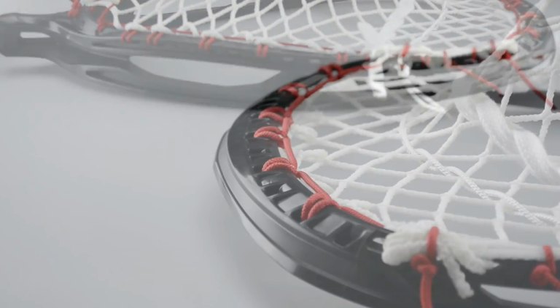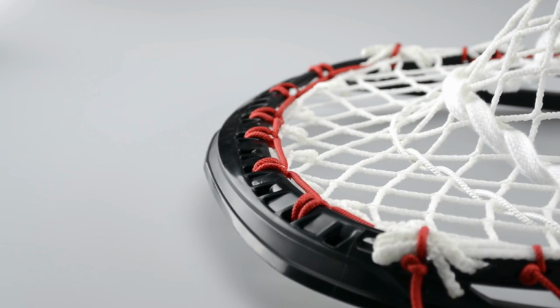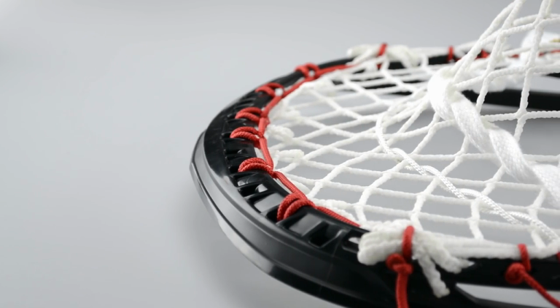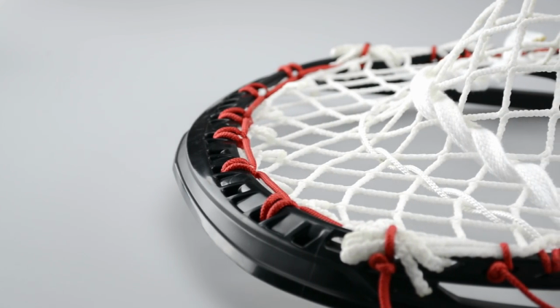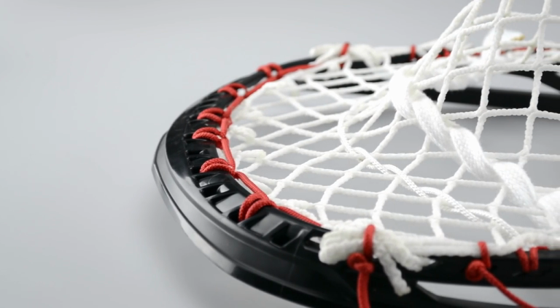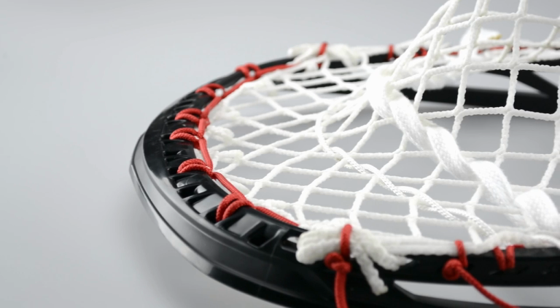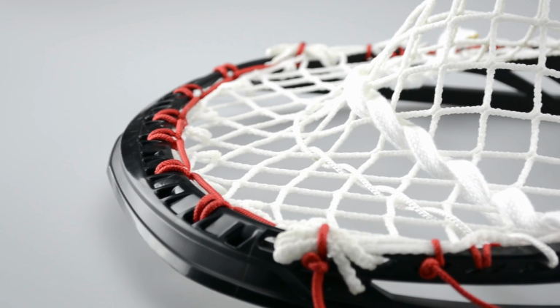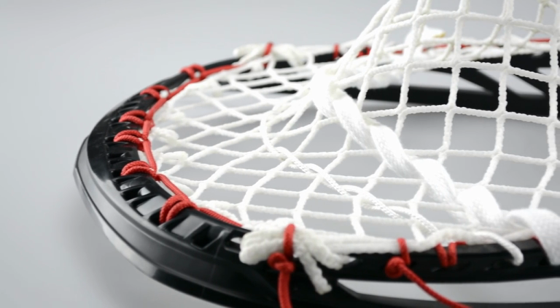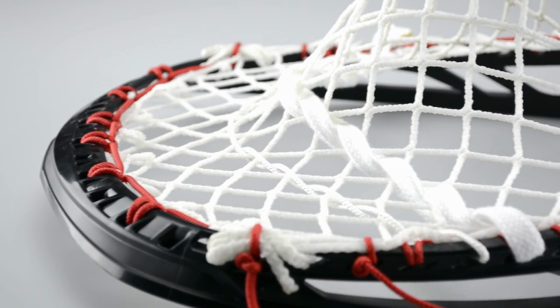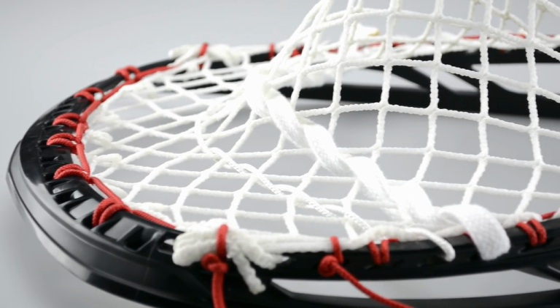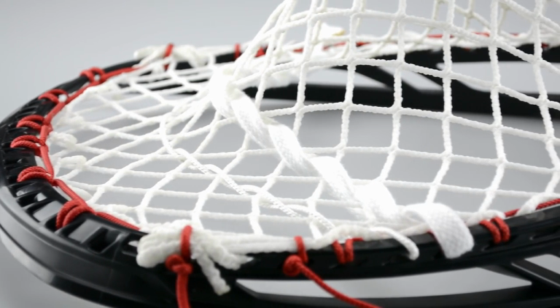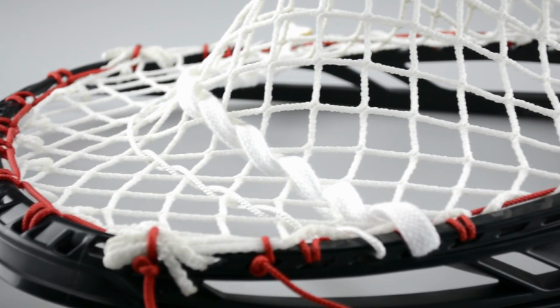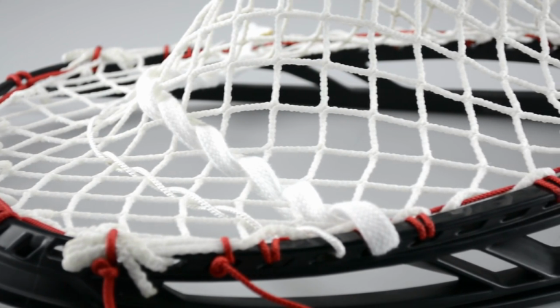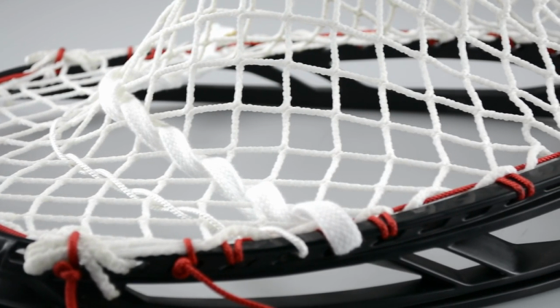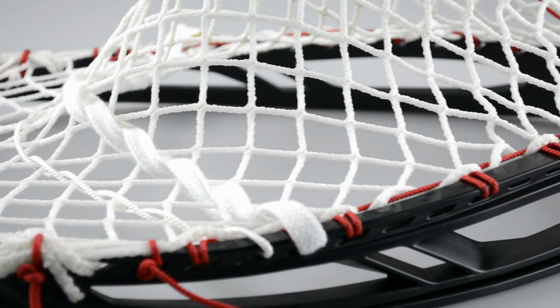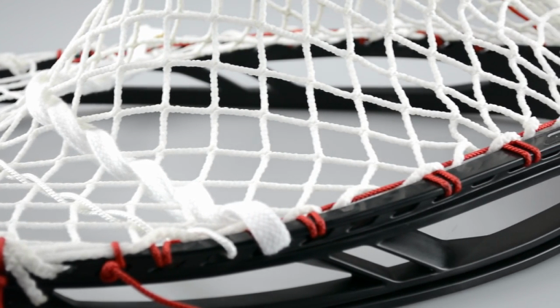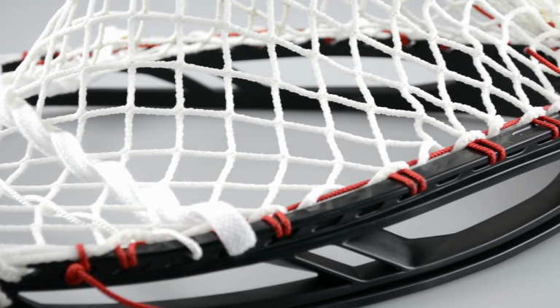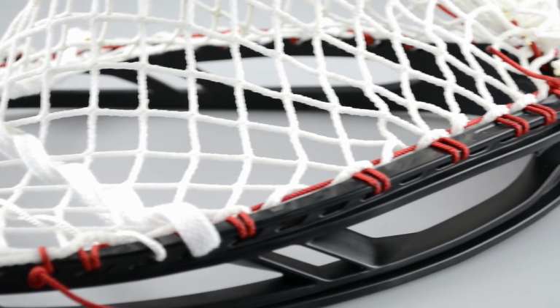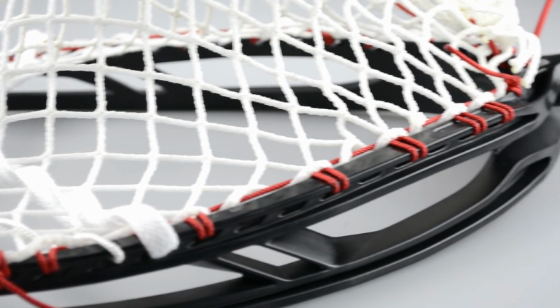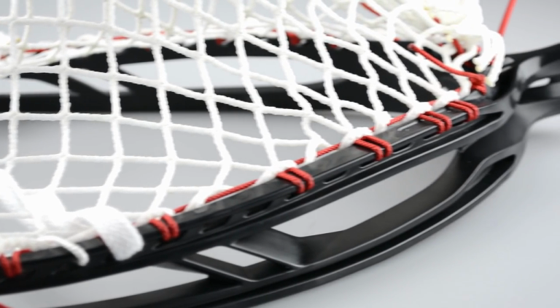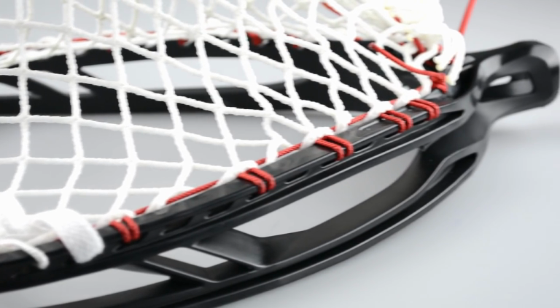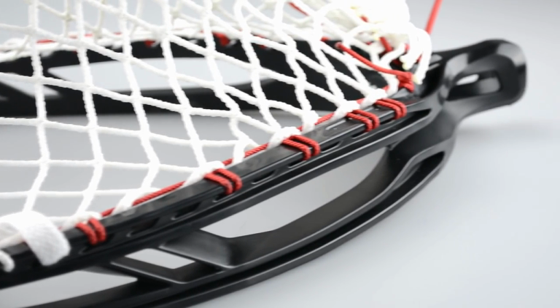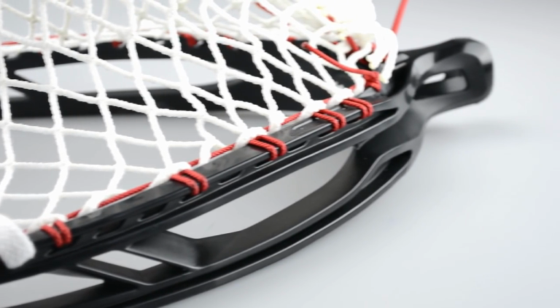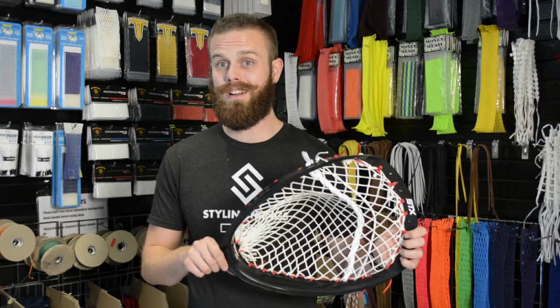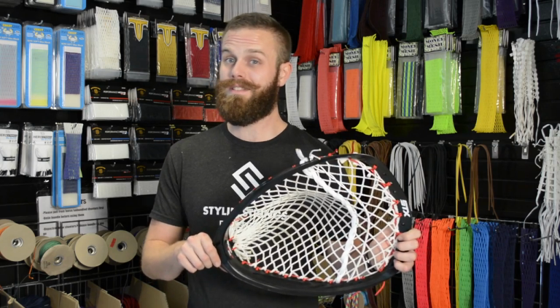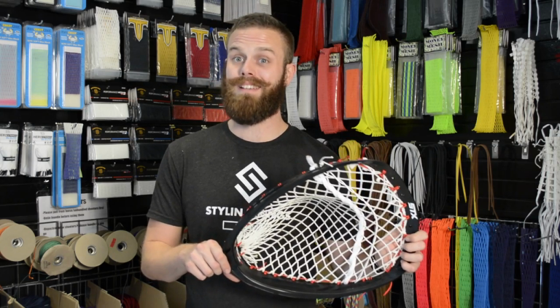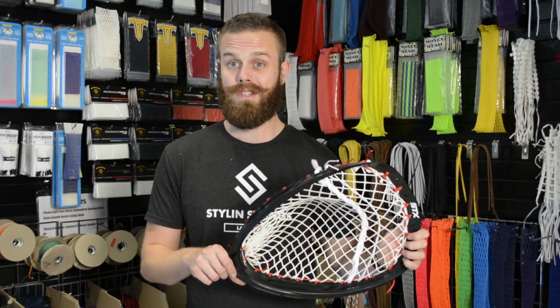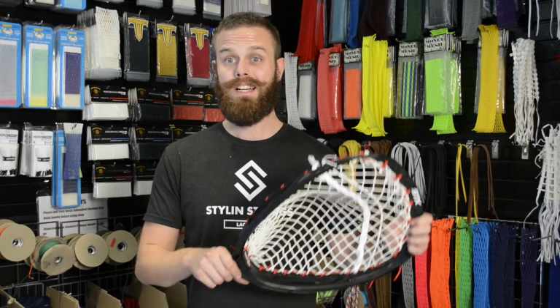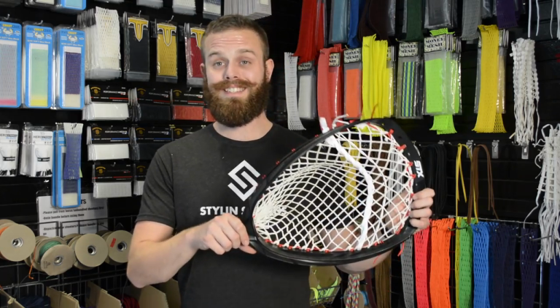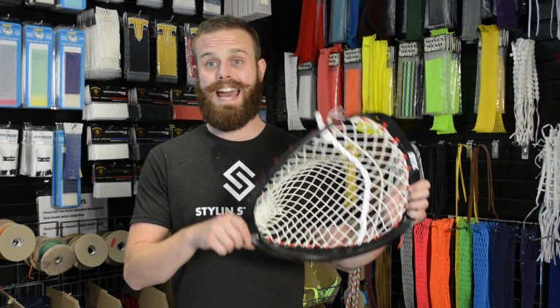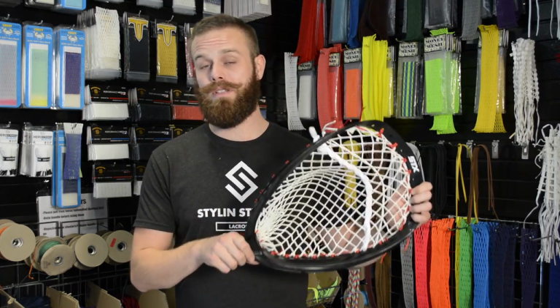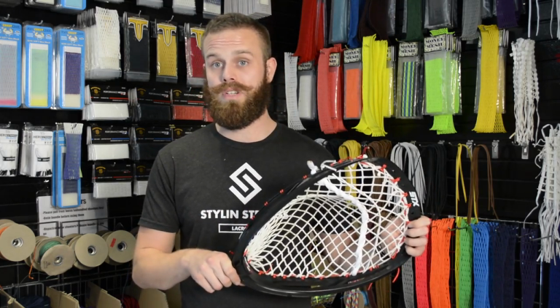We went over to East Coast Dives and we tested this. This has a 20% better ball retention than any goalie pocket we've made, and our existing goalie pockets are considered some of the best in the industry. So this thing is absolutely top shelf.